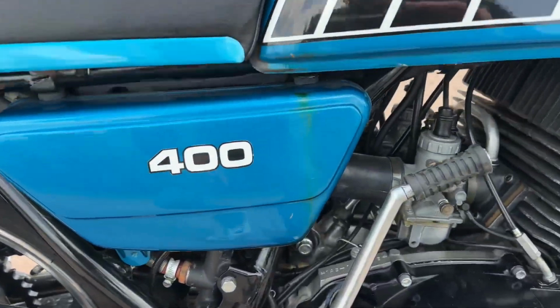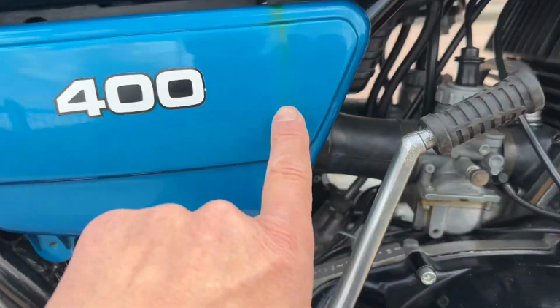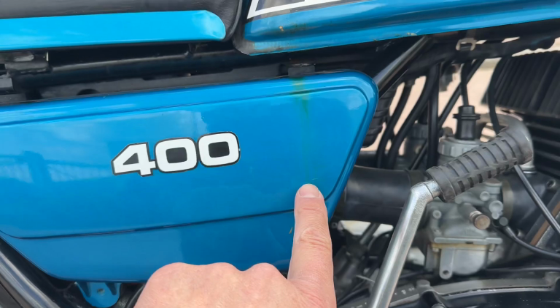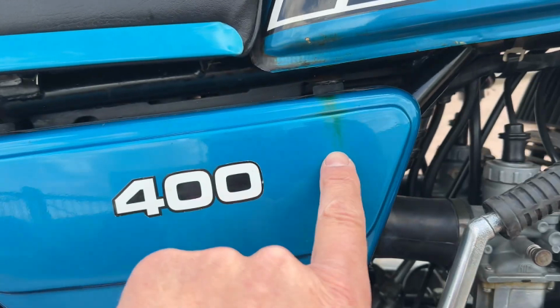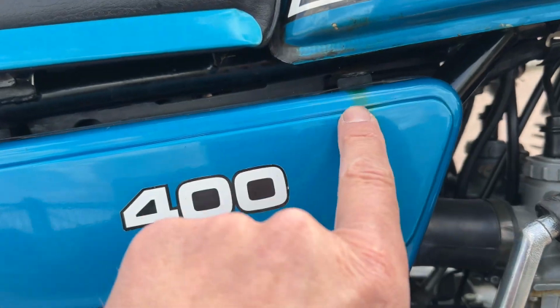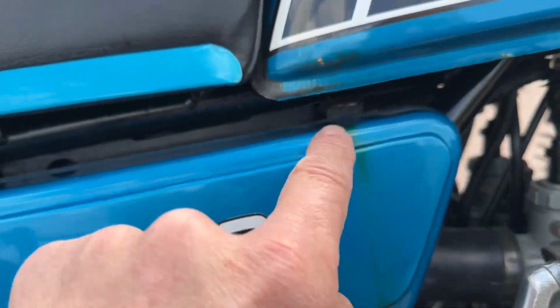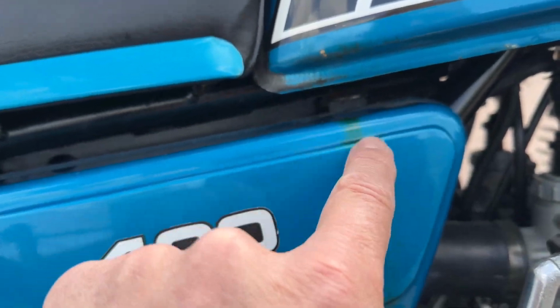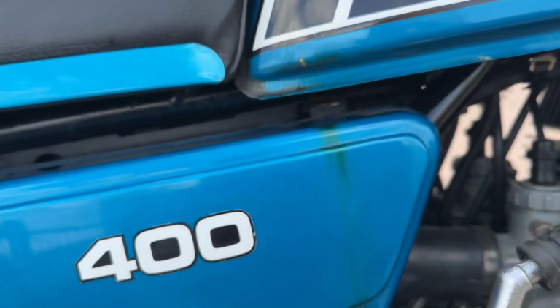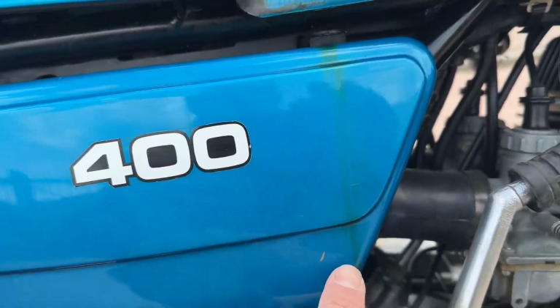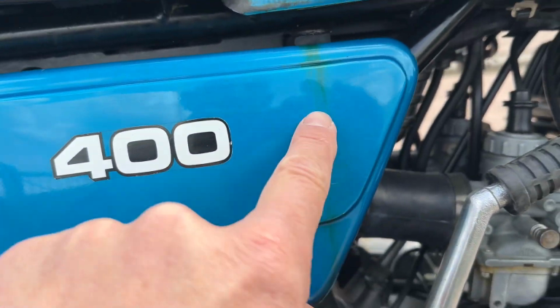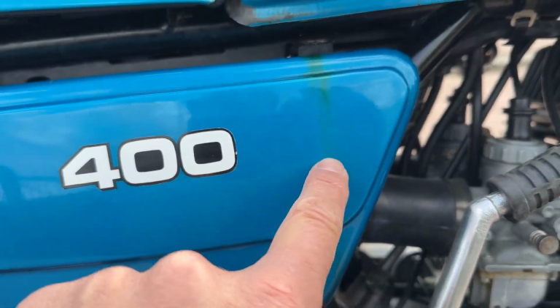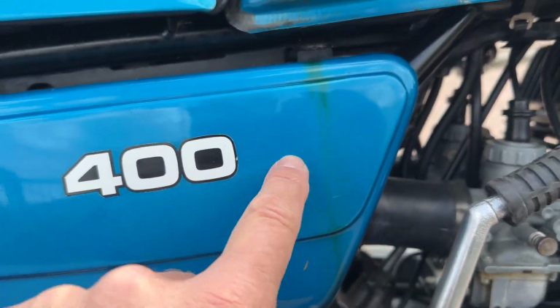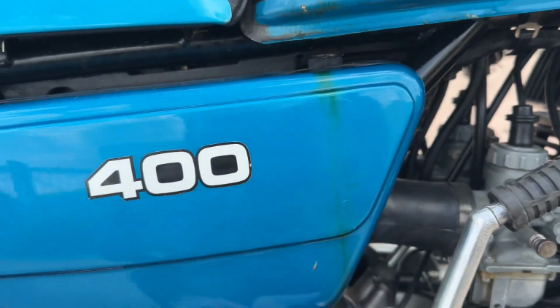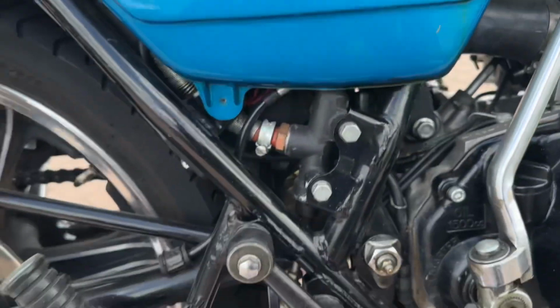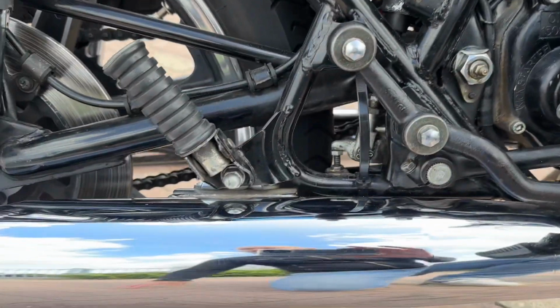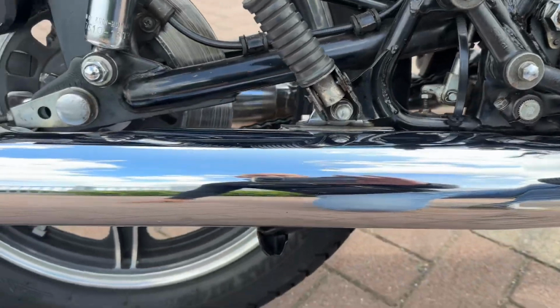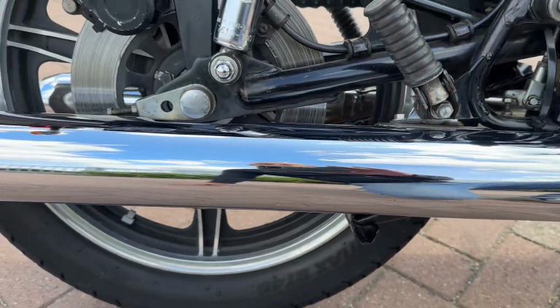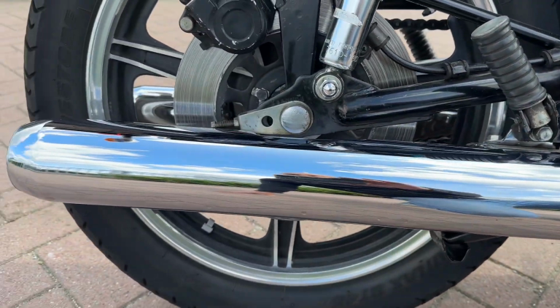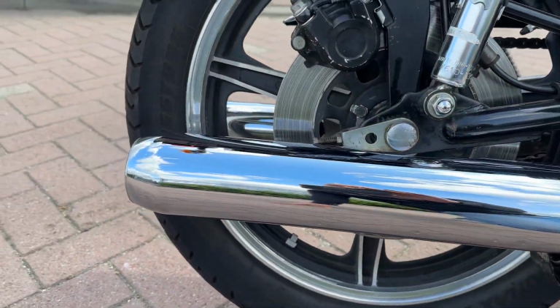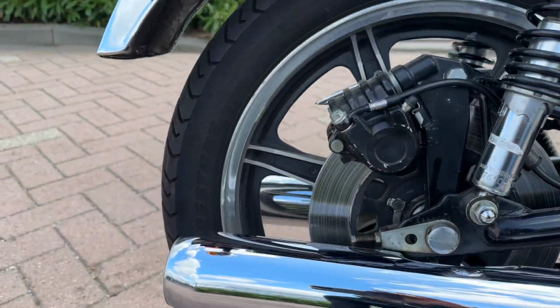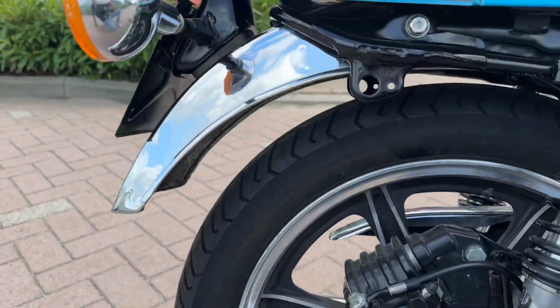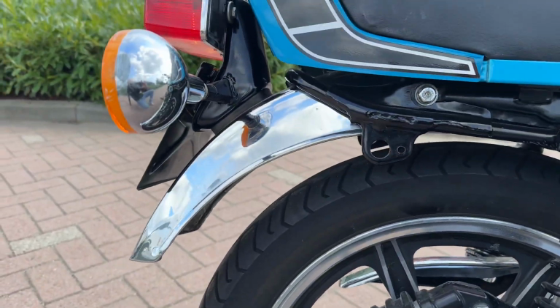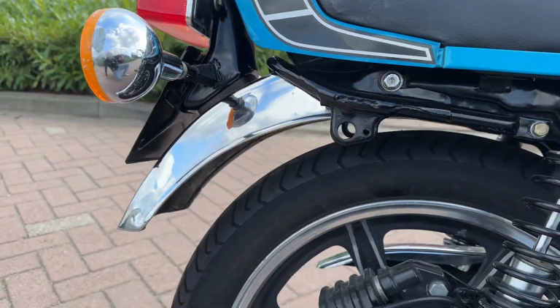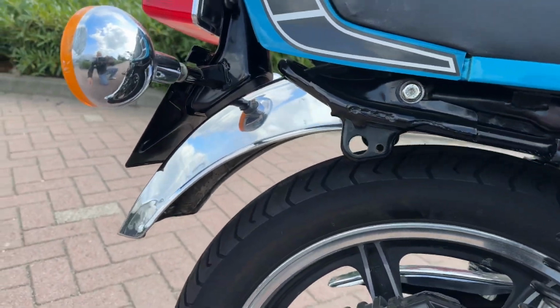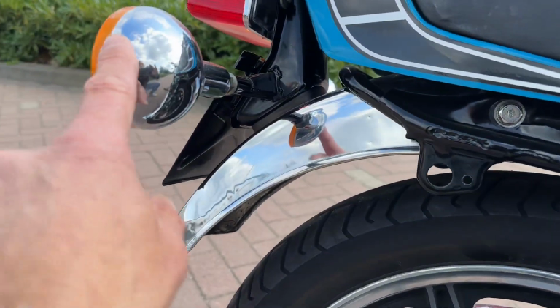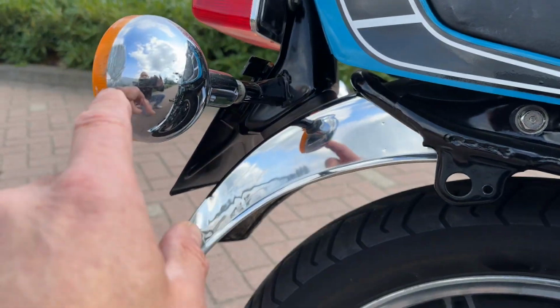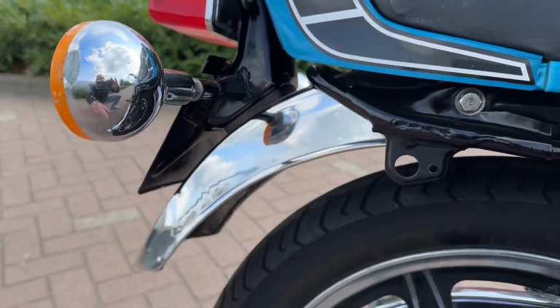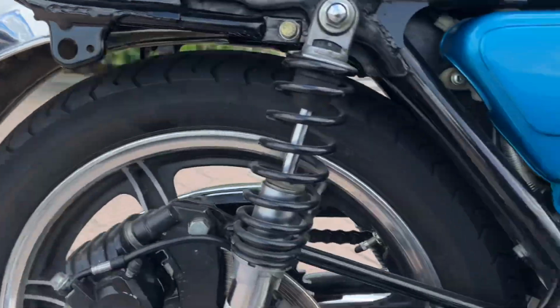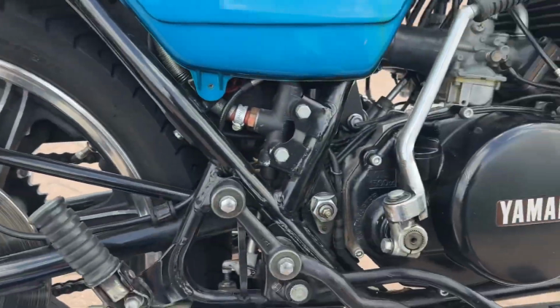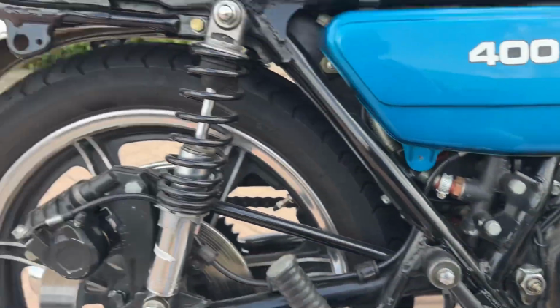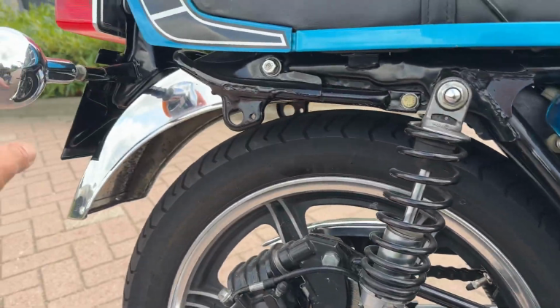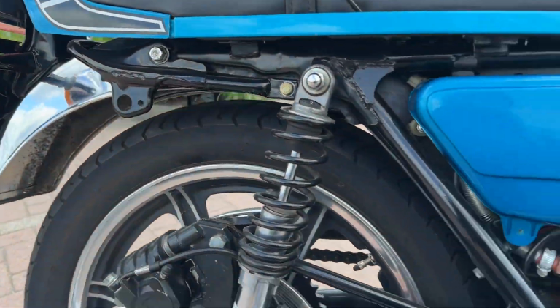I think I can get this off — this I already did. The forks look really nice. Here's a small scratch but that can be replaced.